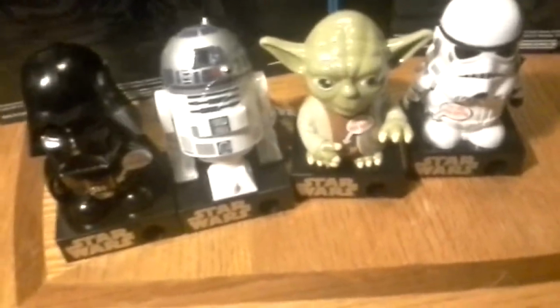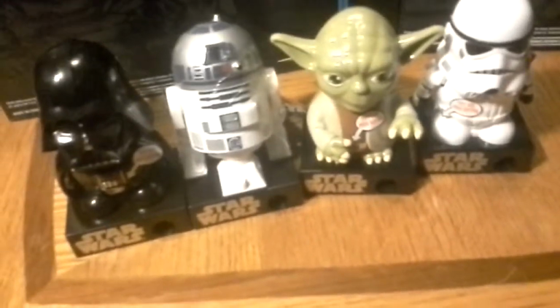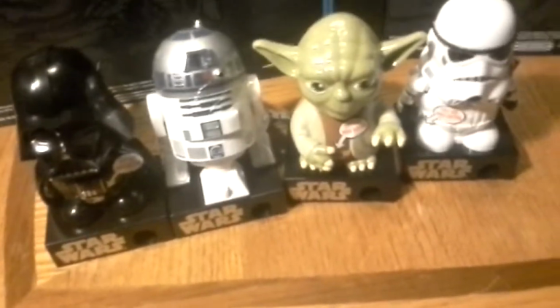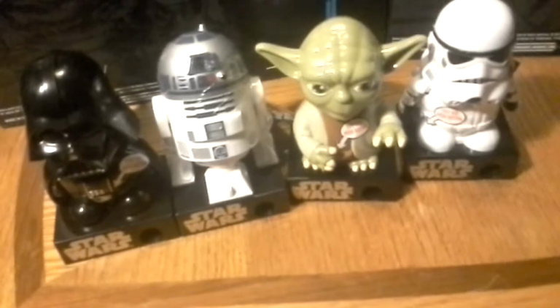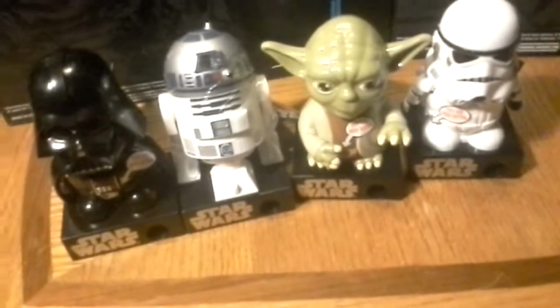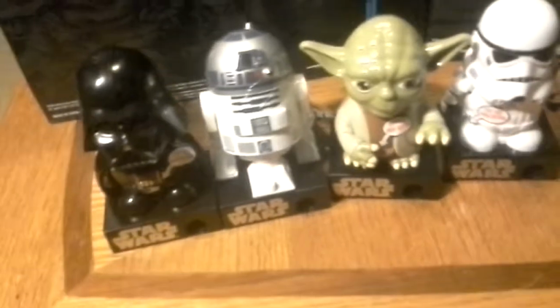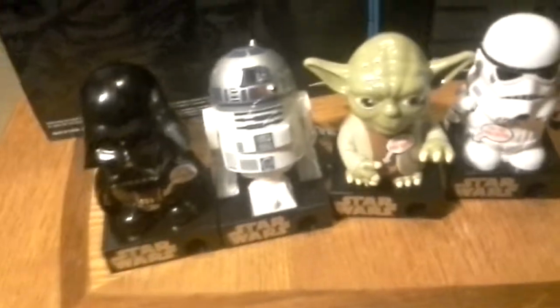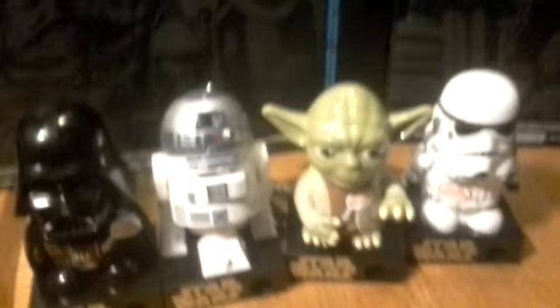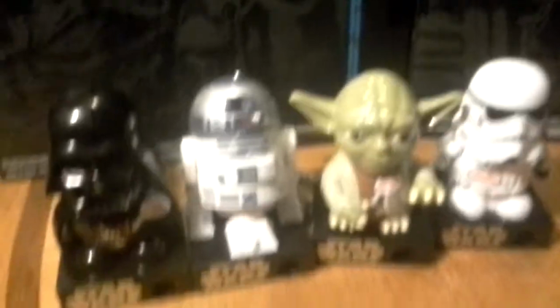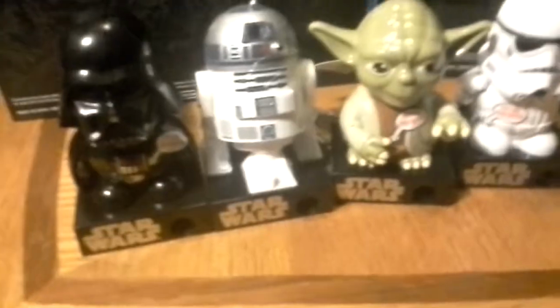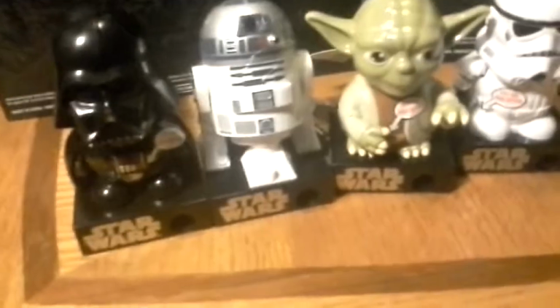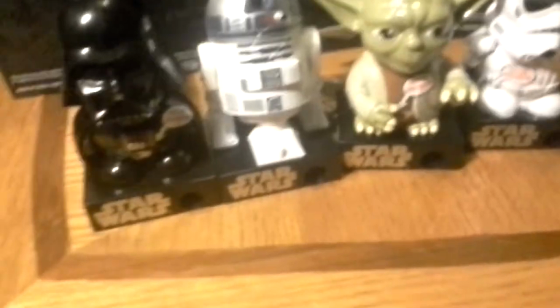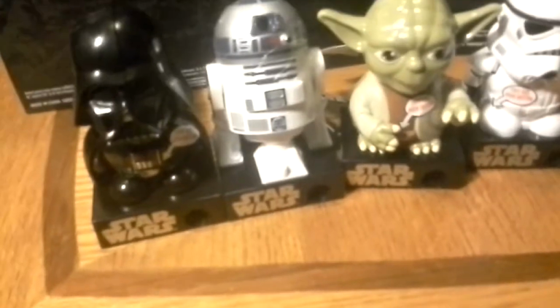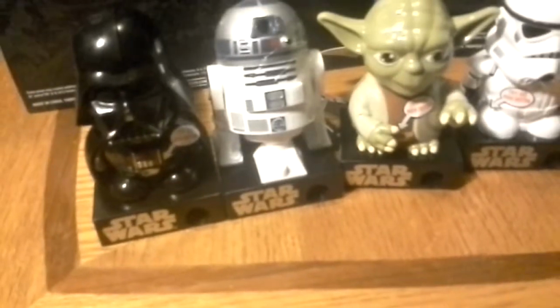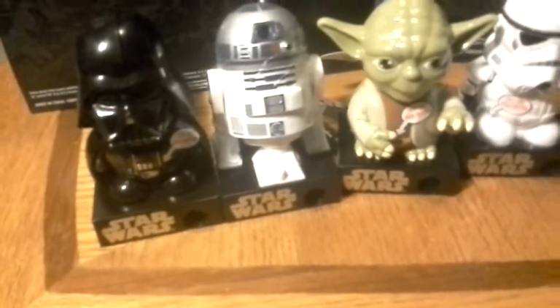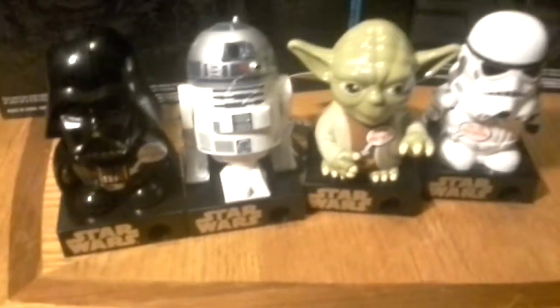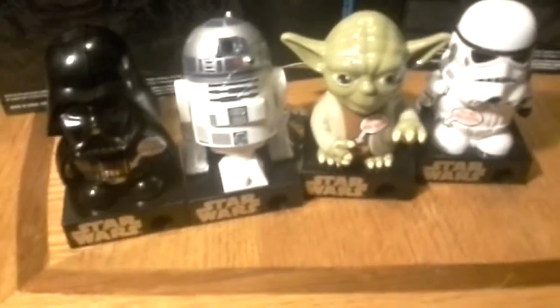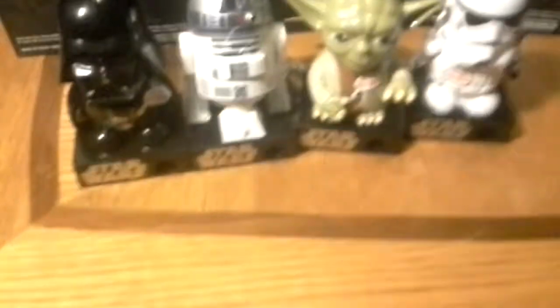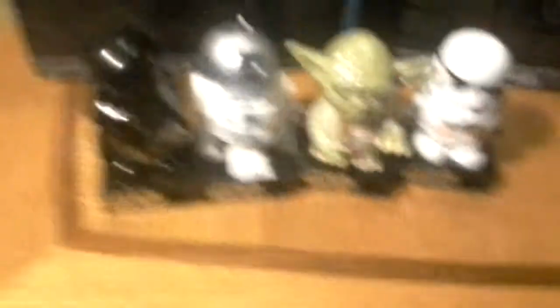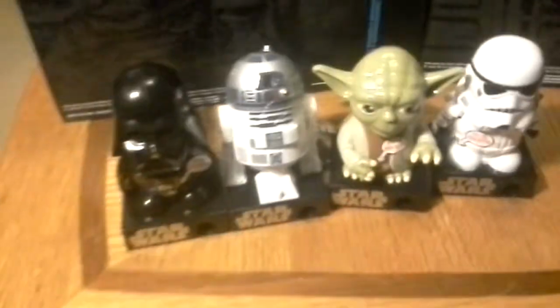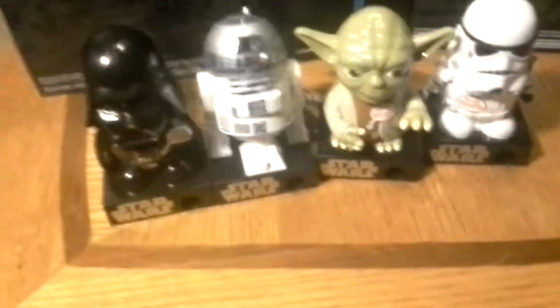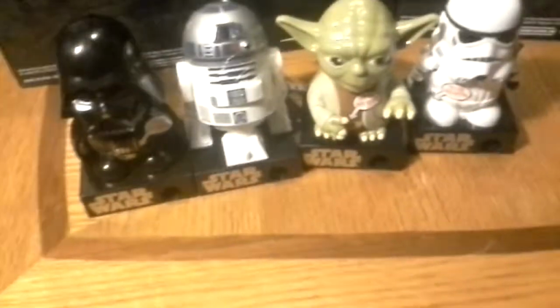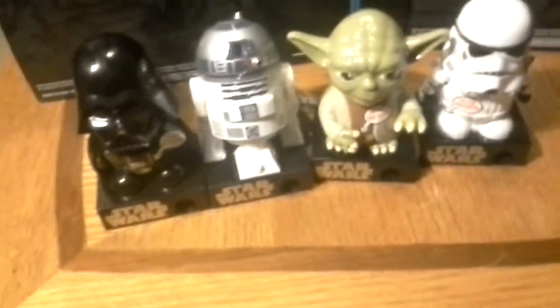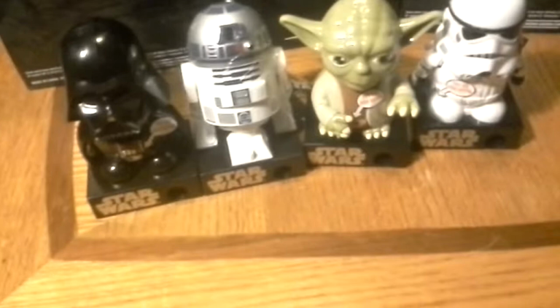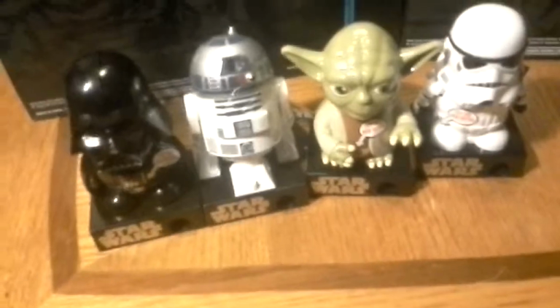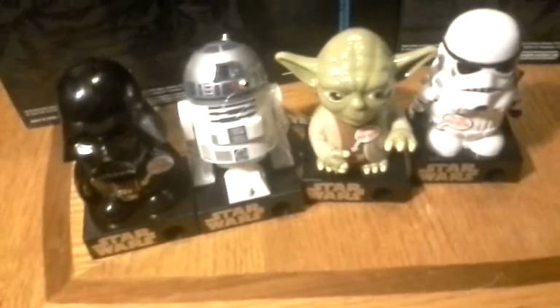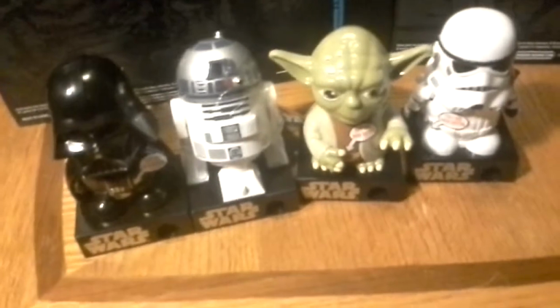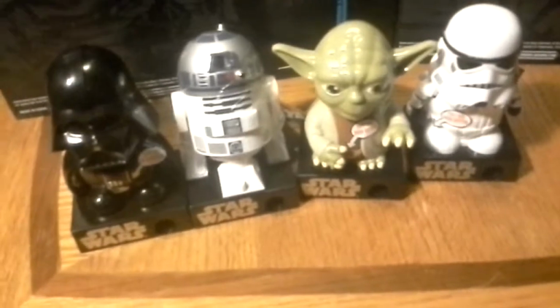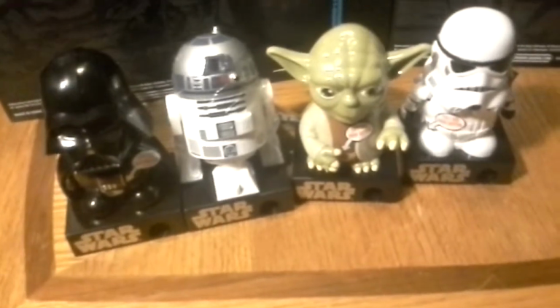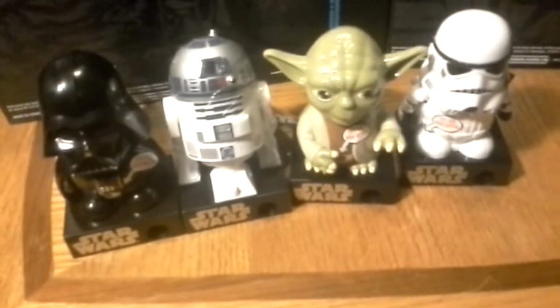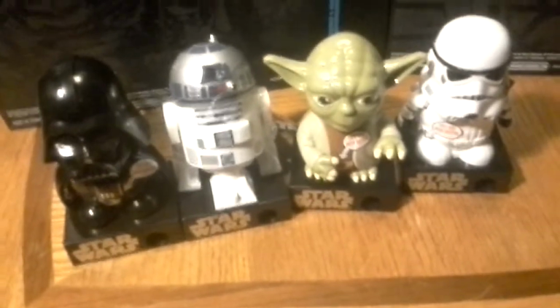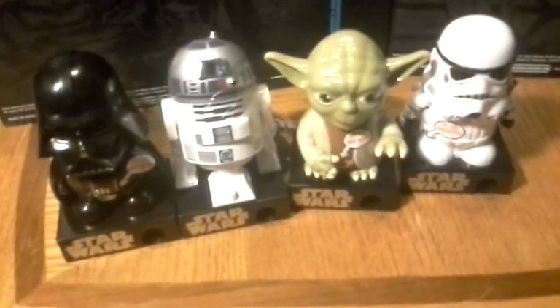Three bucks a piece. They make great little stocking stuffers, Secret Santa gifts, whatever you can think of.